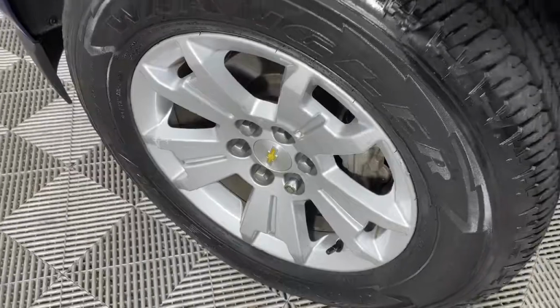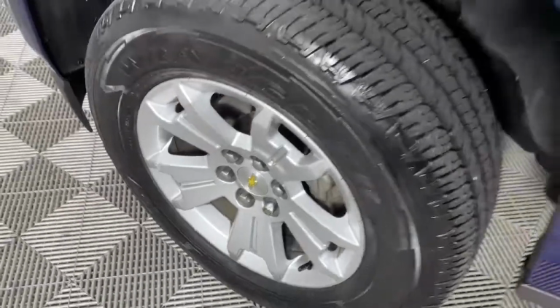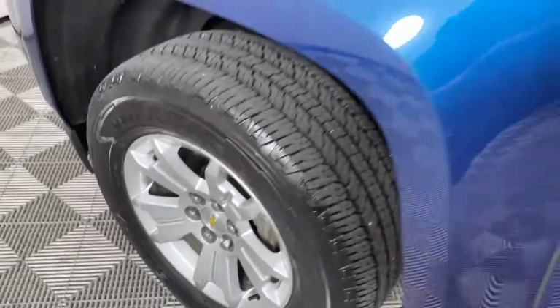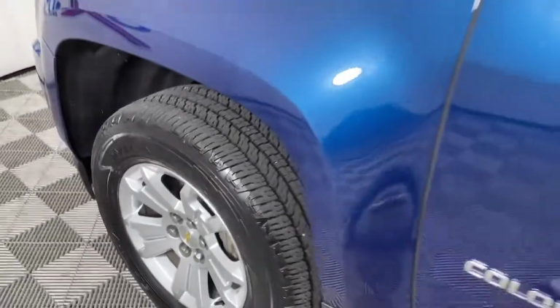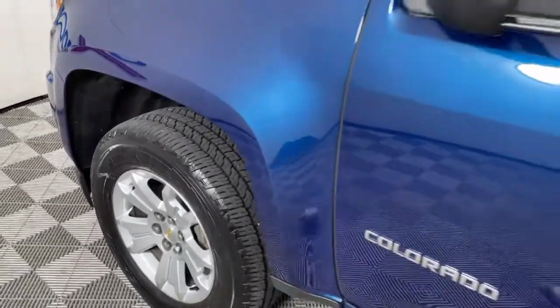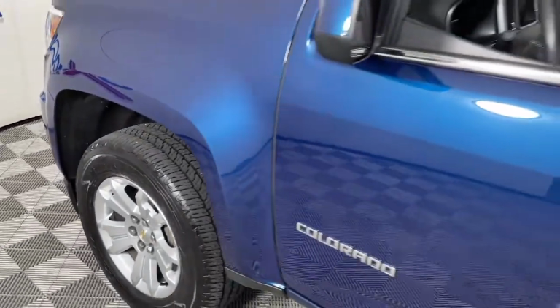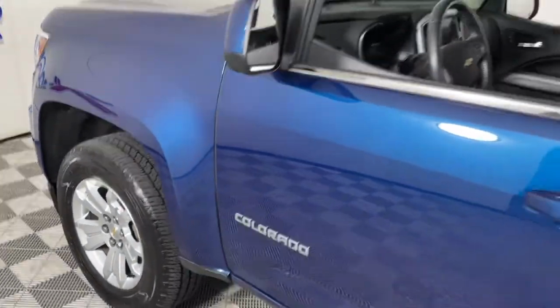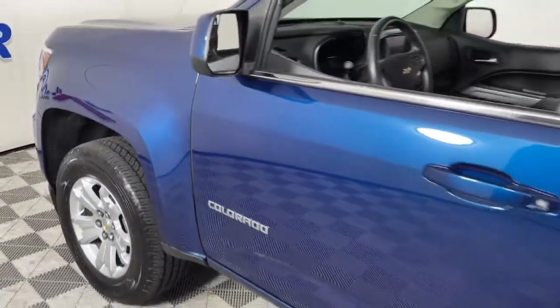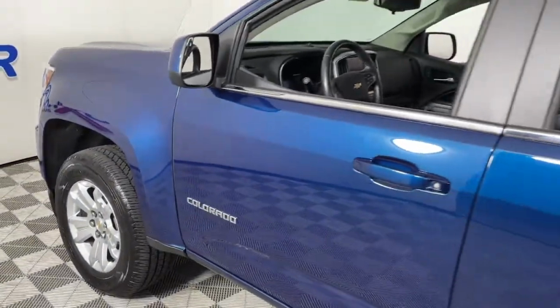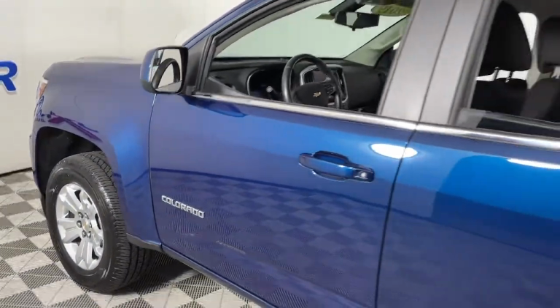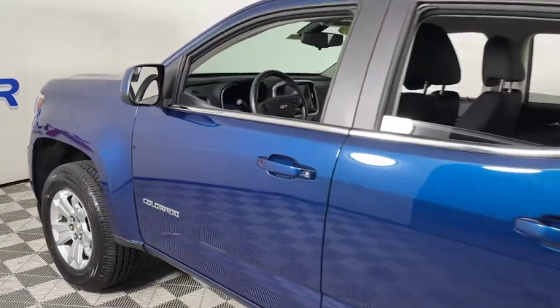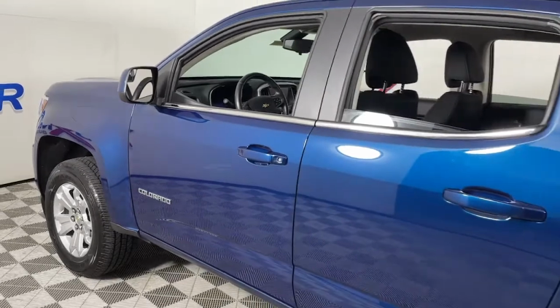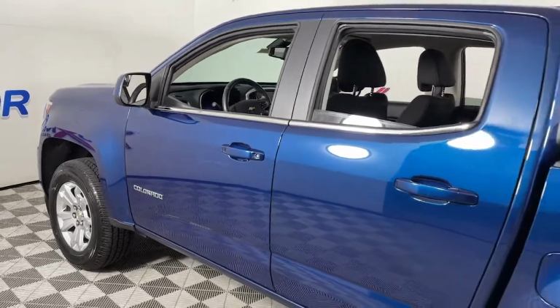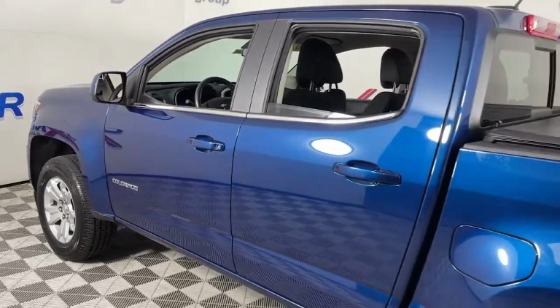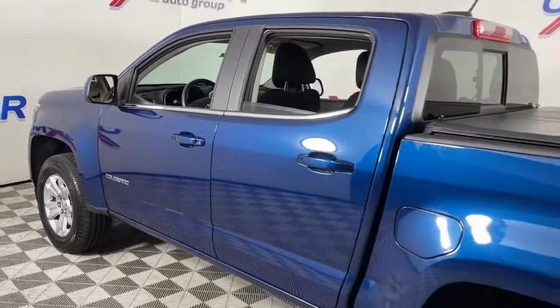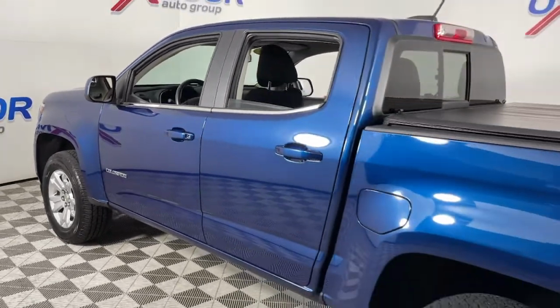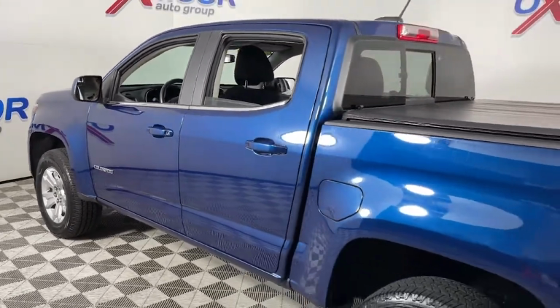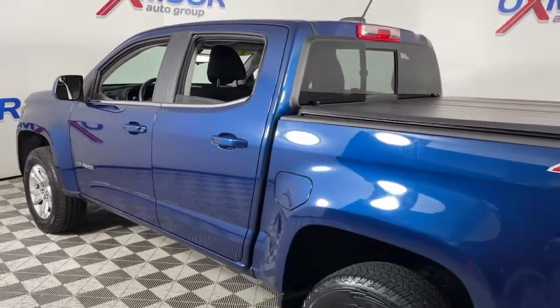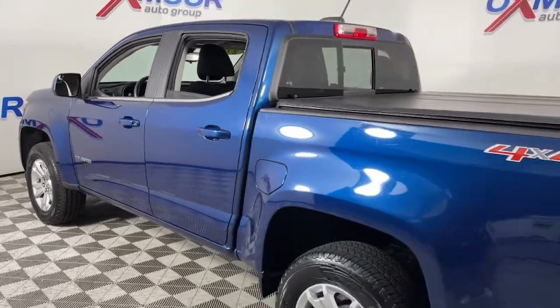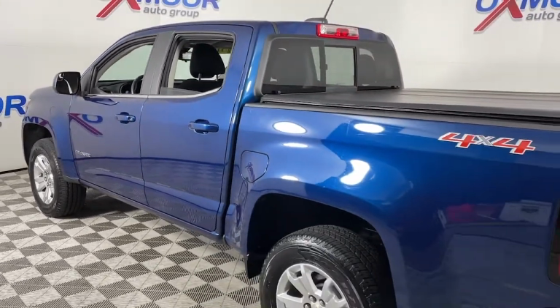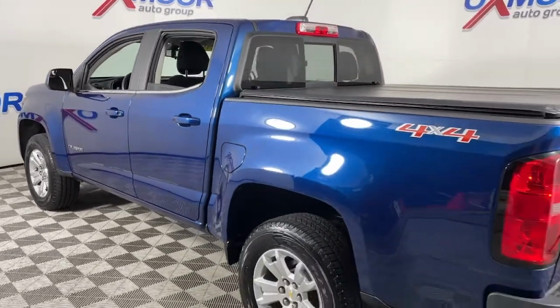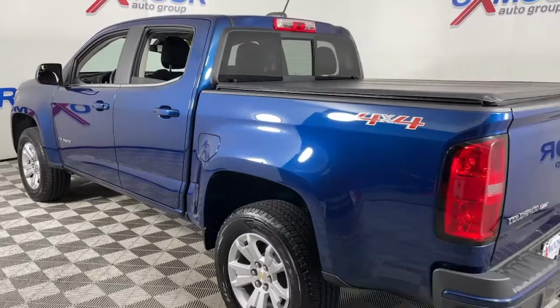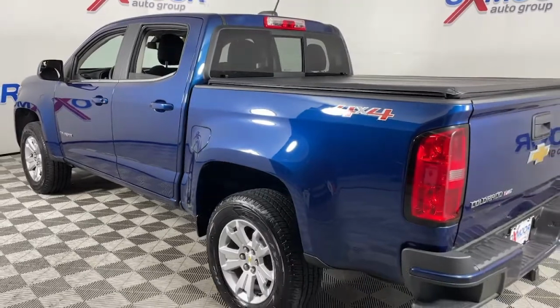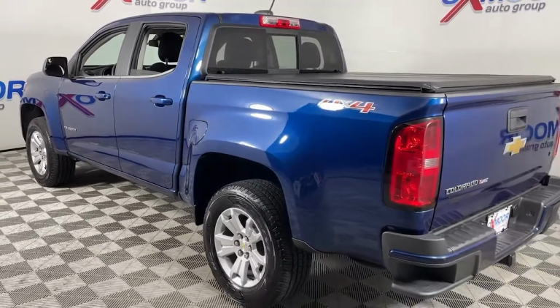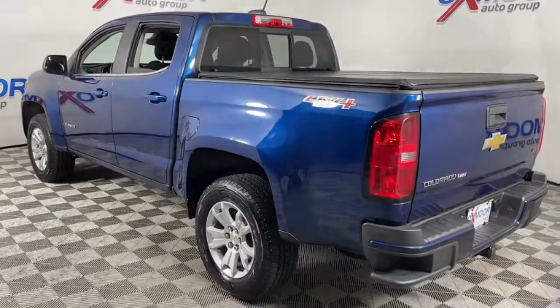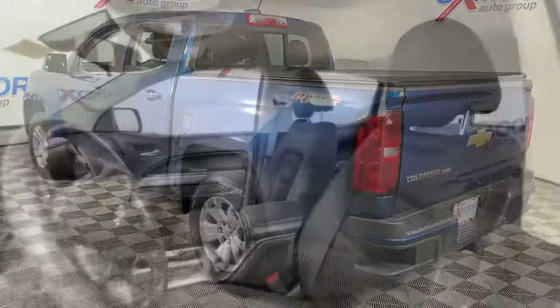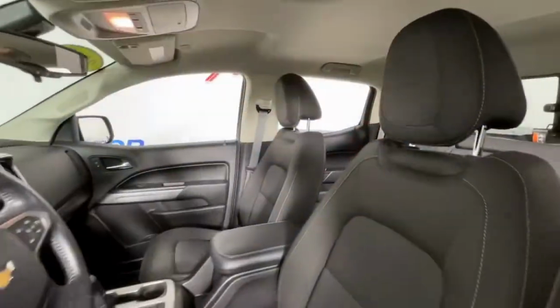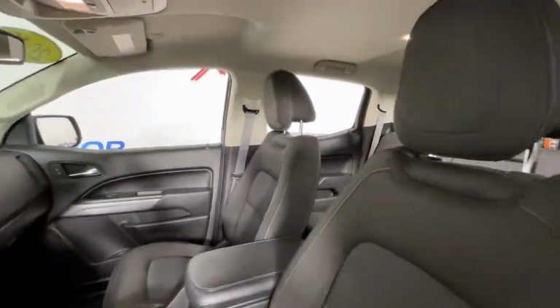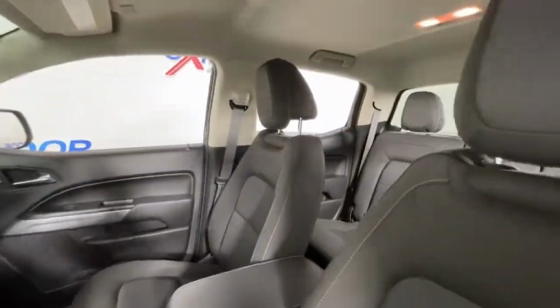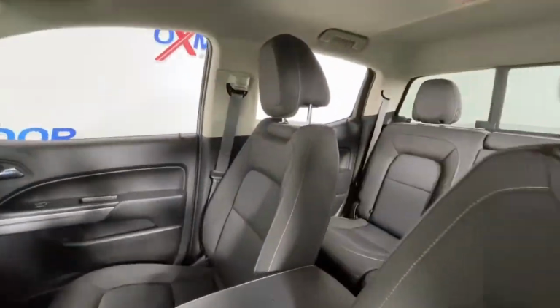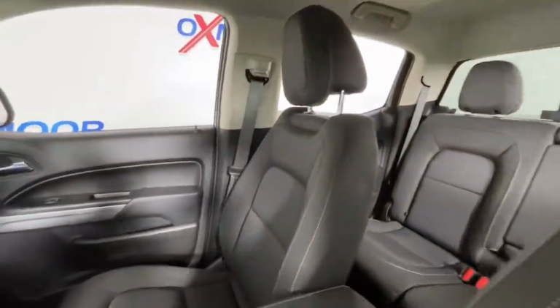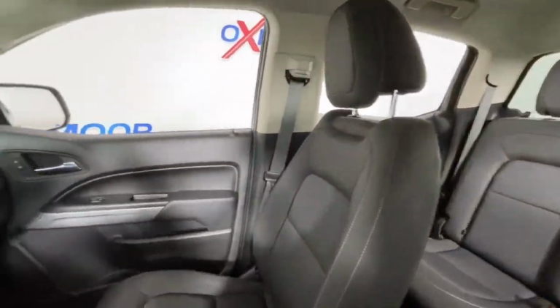Here is a wonderful 2019 Chevrolet Colorado. With less than 20,000 miles on the odometer, this vehicle provides excellent value. The Chevrolet Colorado — the mid-size pickup that makes your off-road adventures fun, safe, and comfortable.